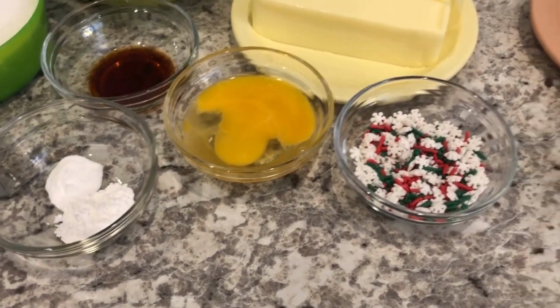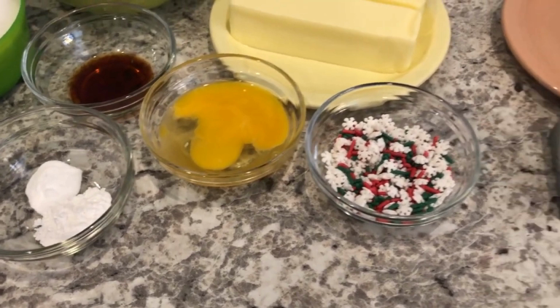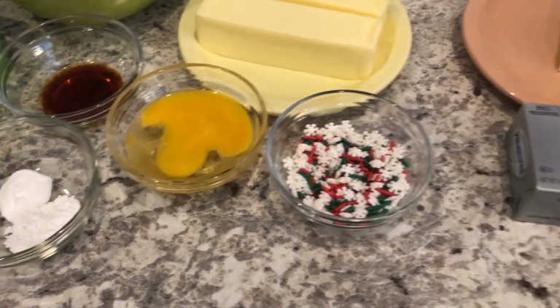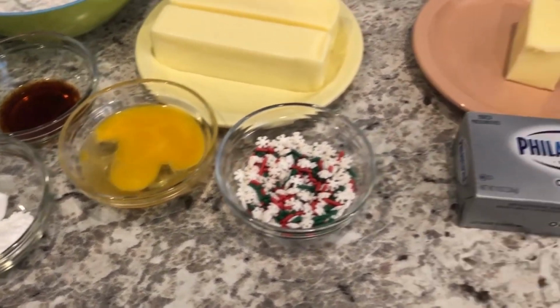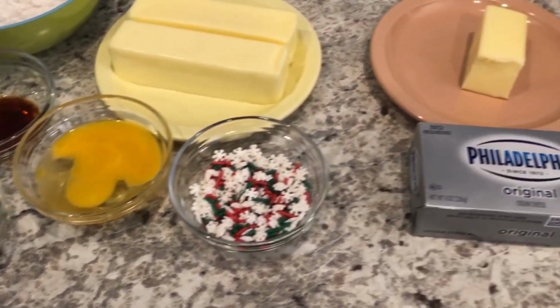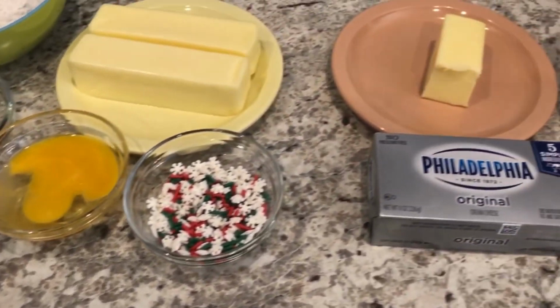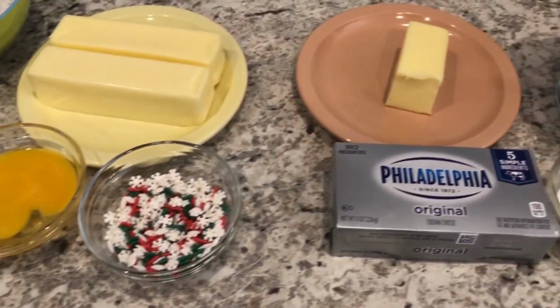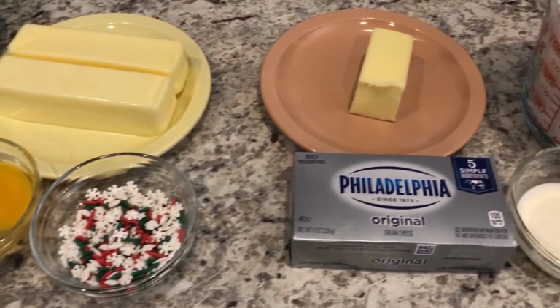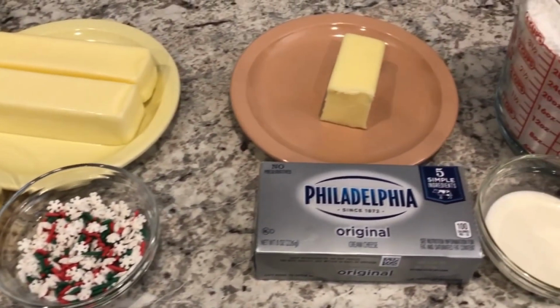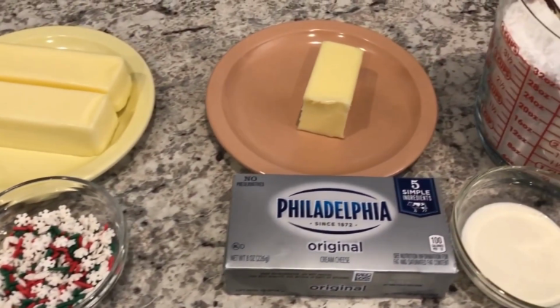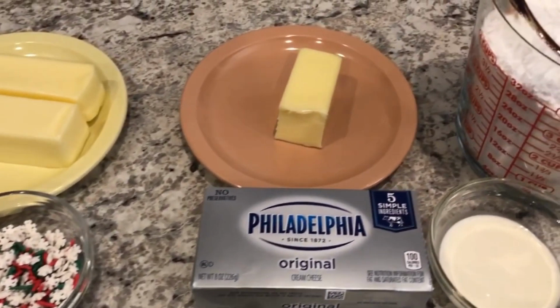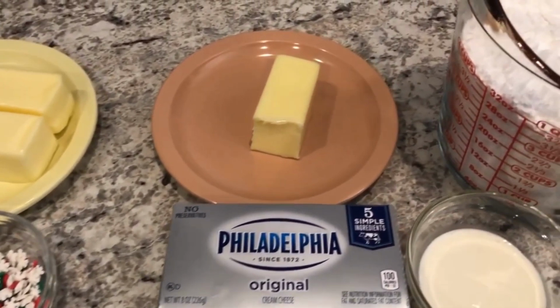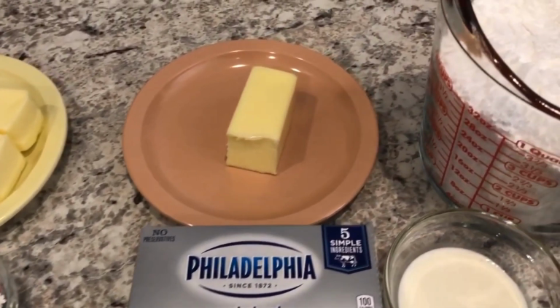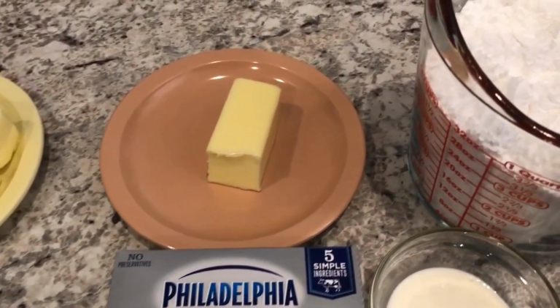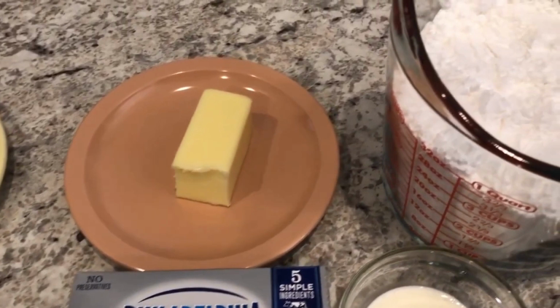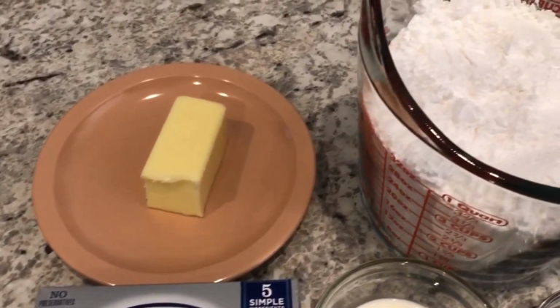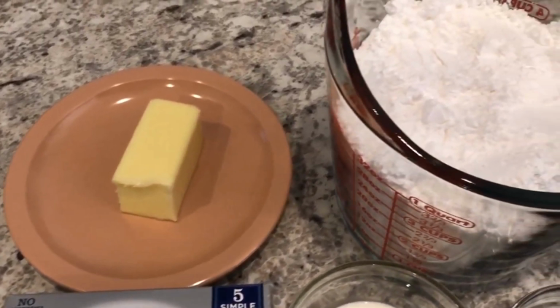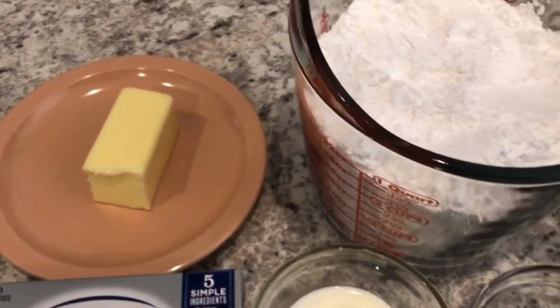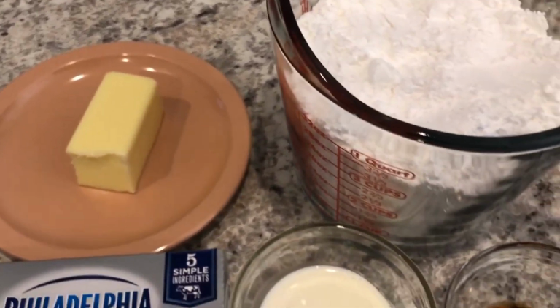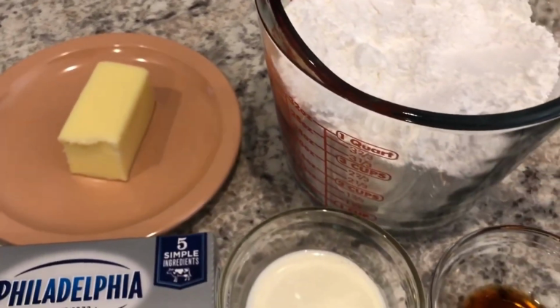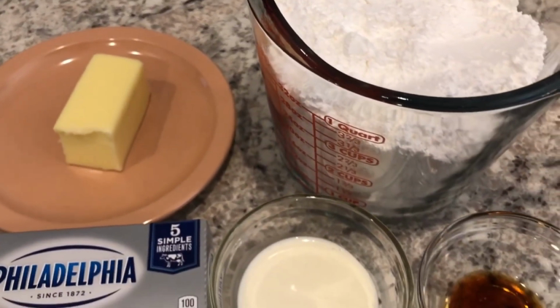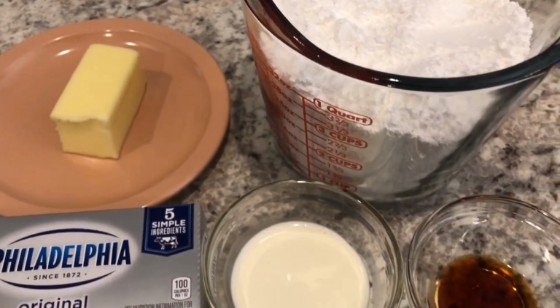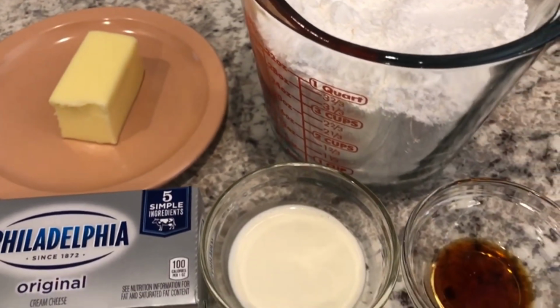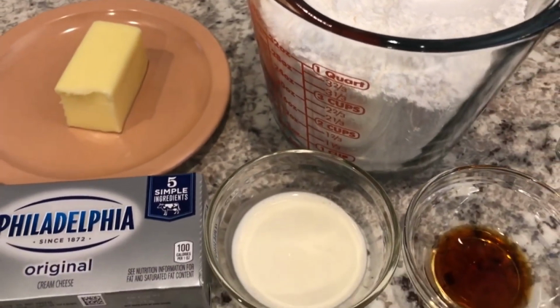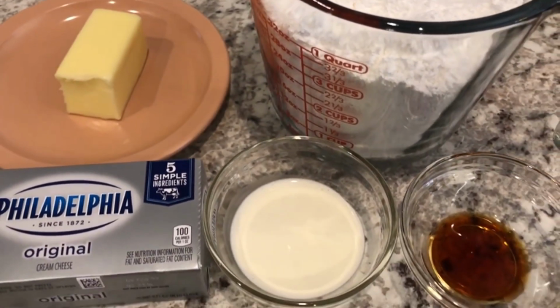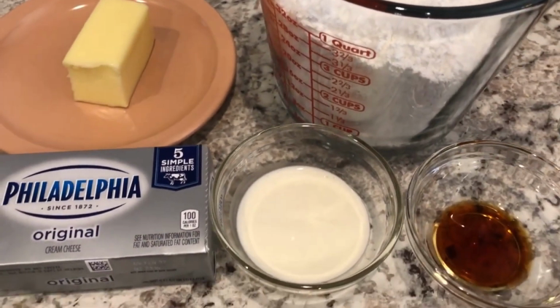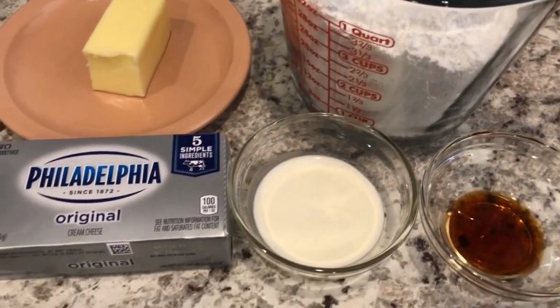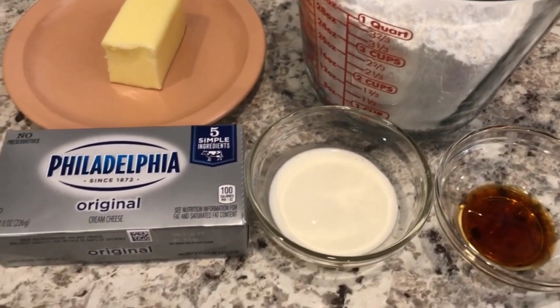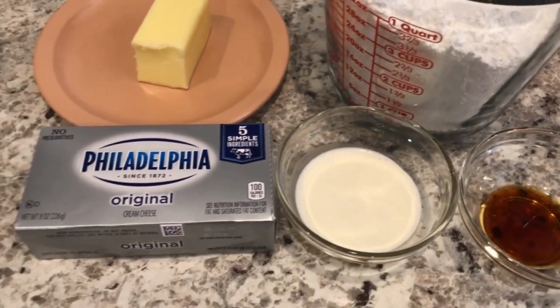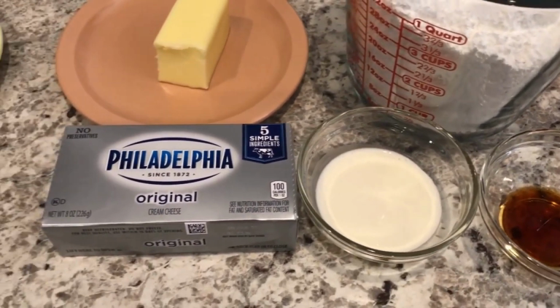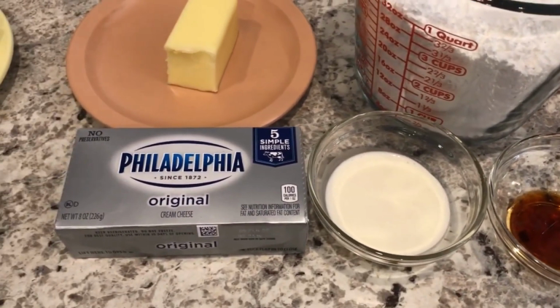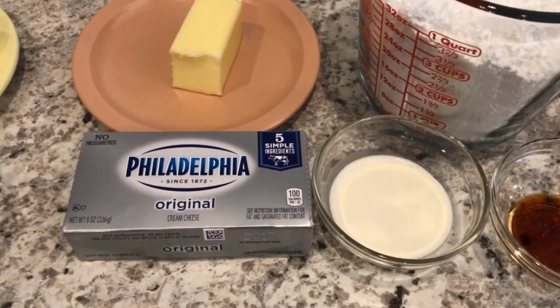And then for the yummy cream cheese icing you're going to need butter, powdered sugar, vanilla, heavy whipping cream, and cream cheese.